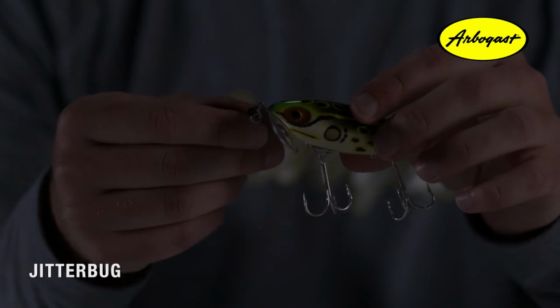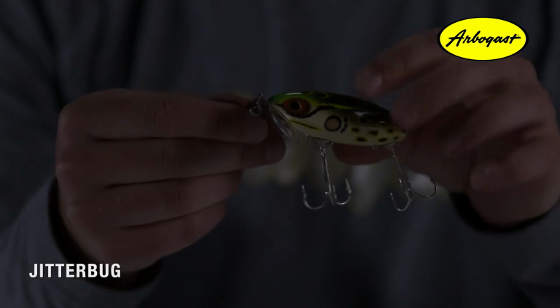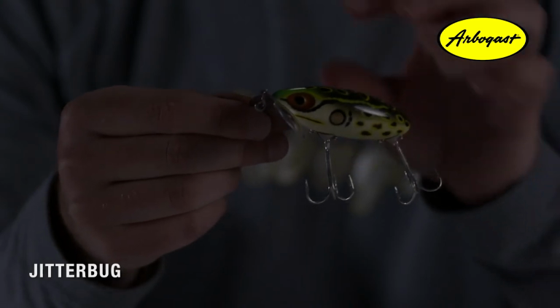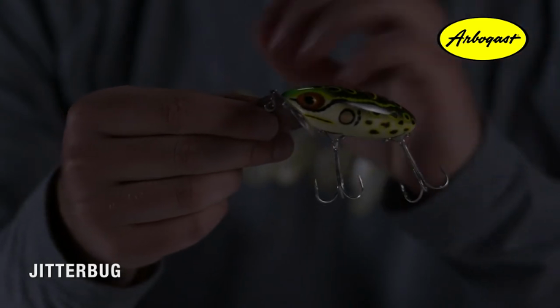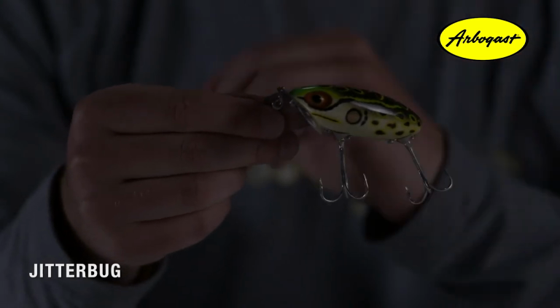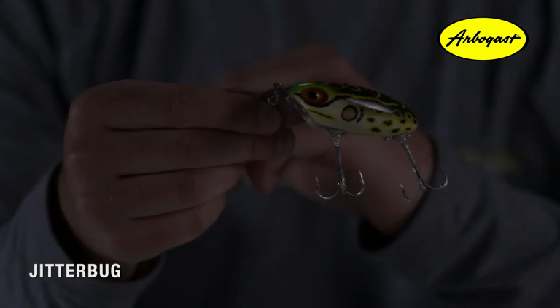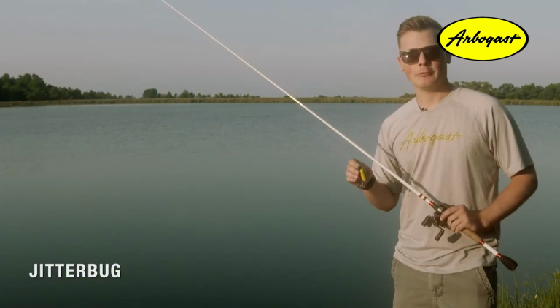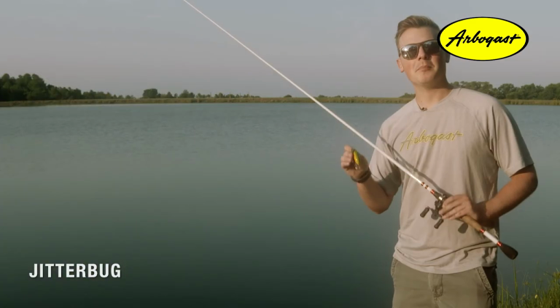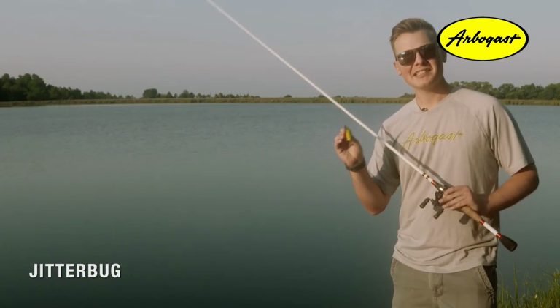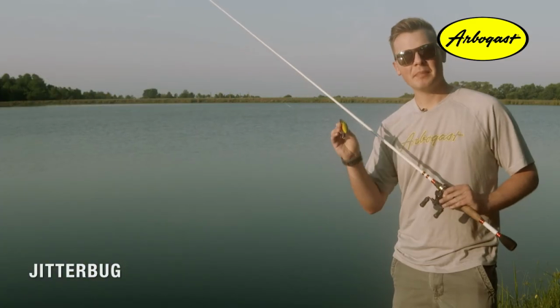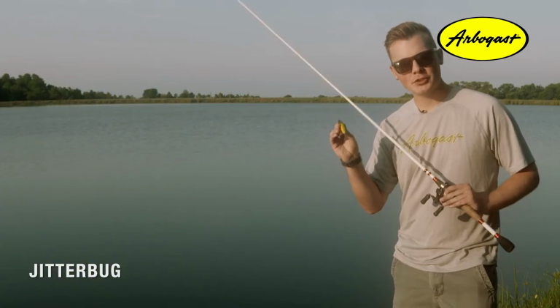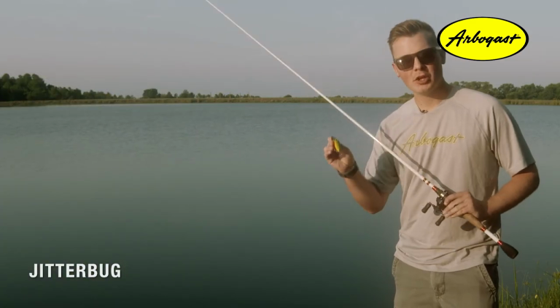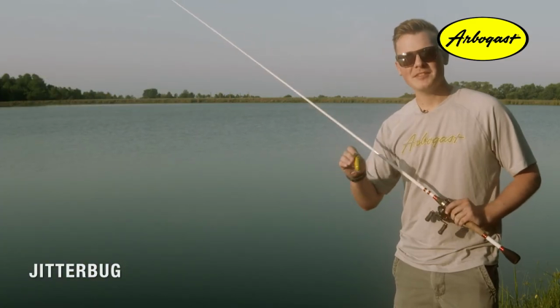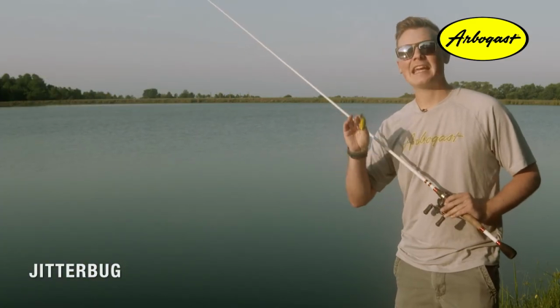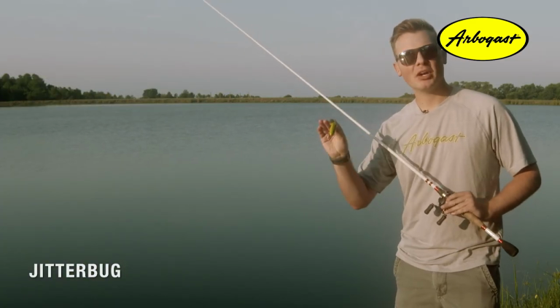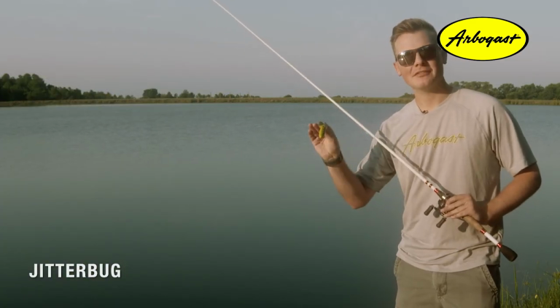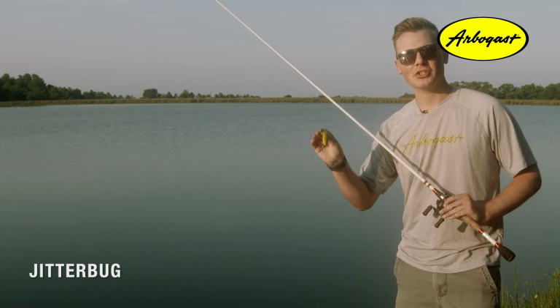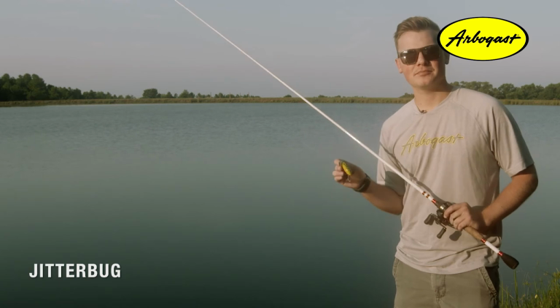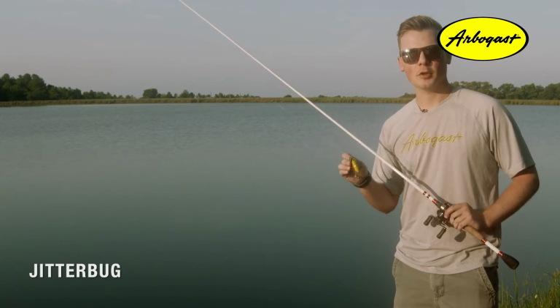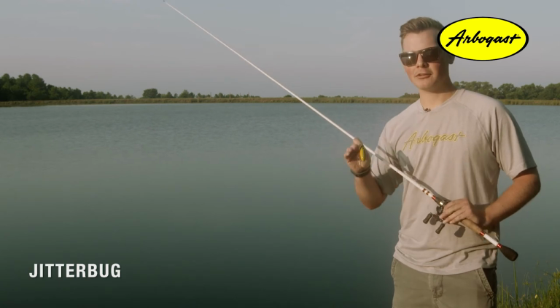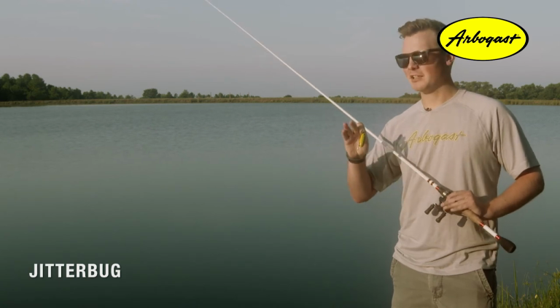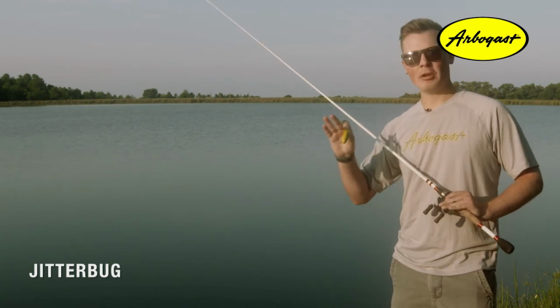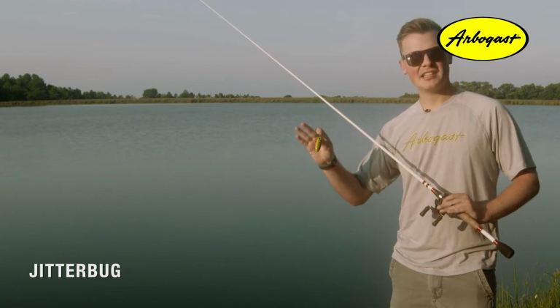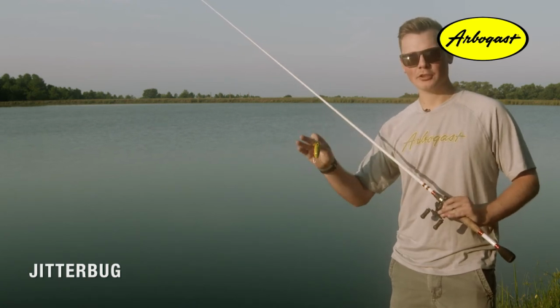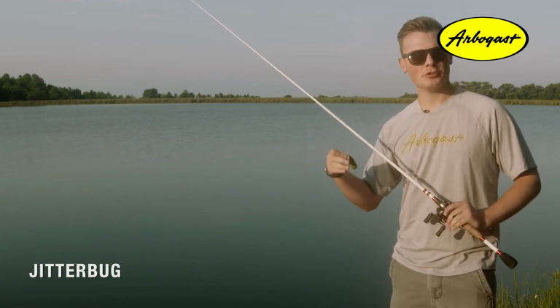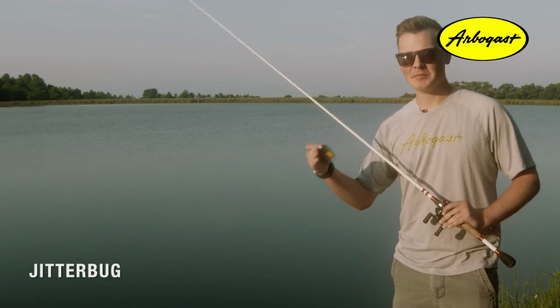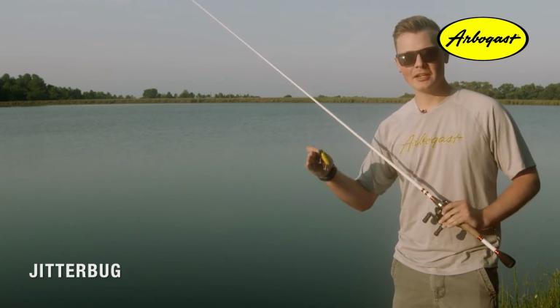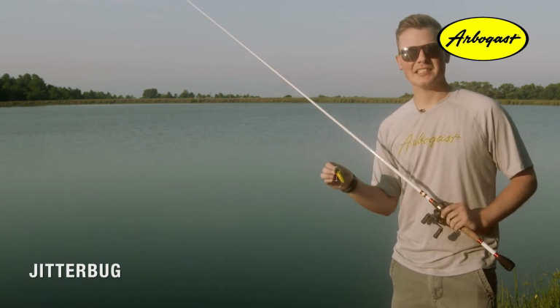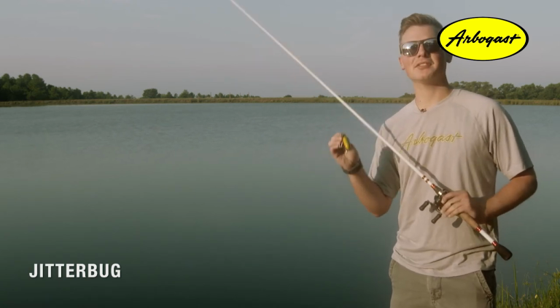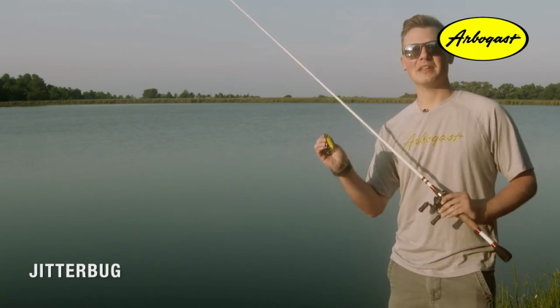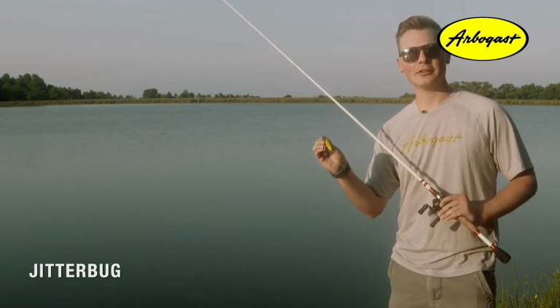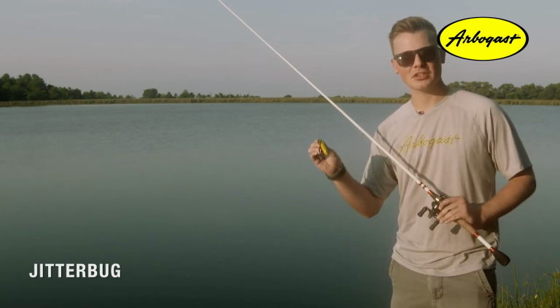The bodies were also switched from wood to plastic in the early 1970s to increase durability and consistency. One of the best things about the Jitterbug is anybody can fish it — no matter if you're an experienced angler or just a beginner, it's so easy to fish.